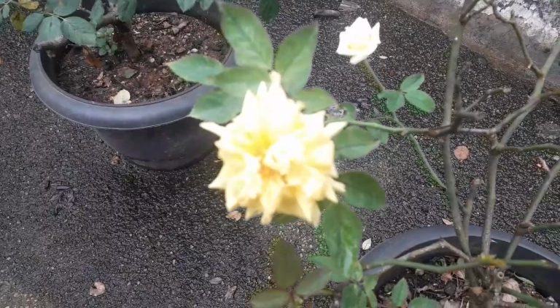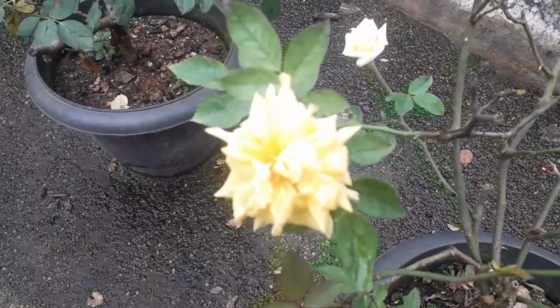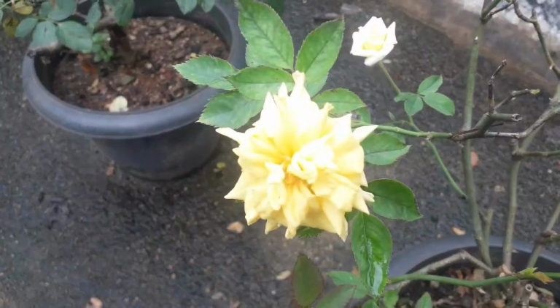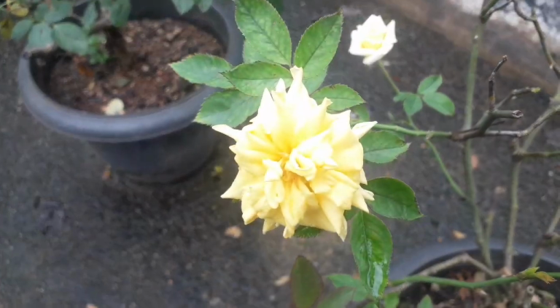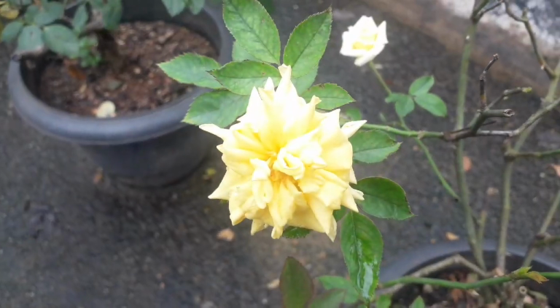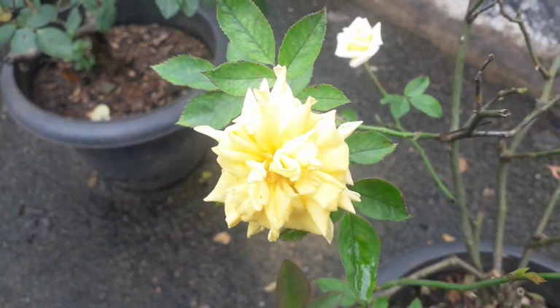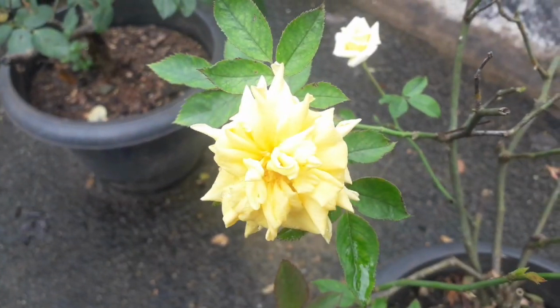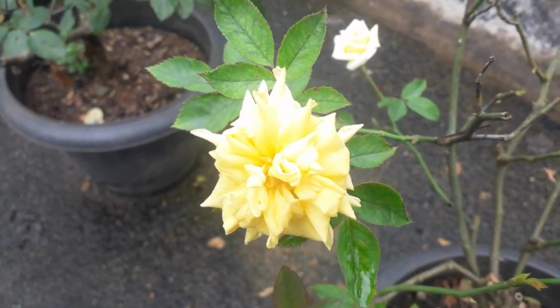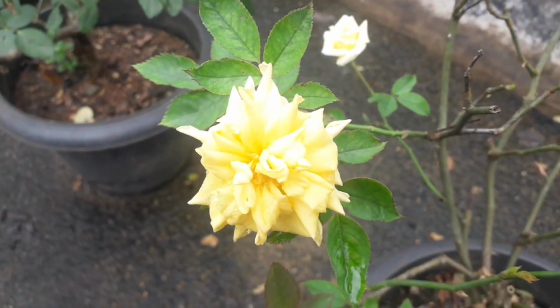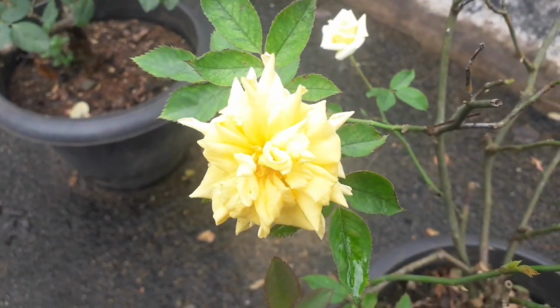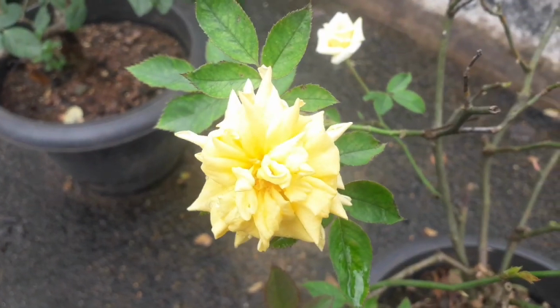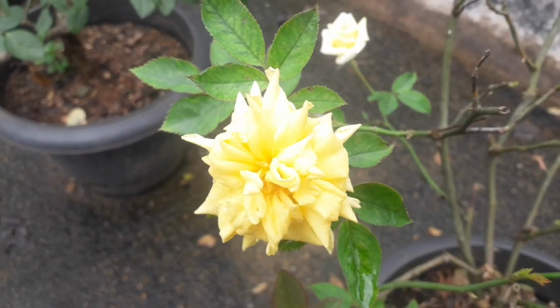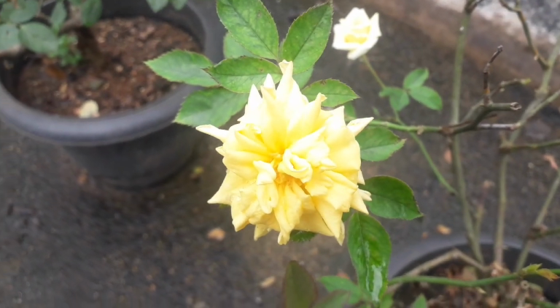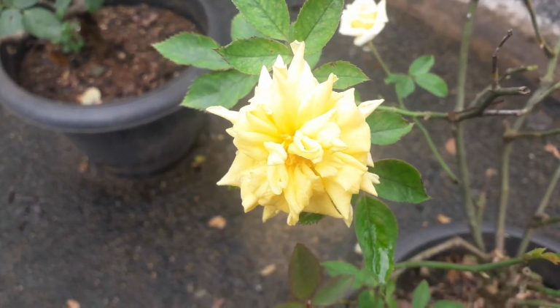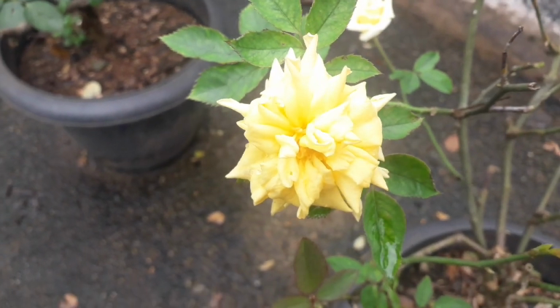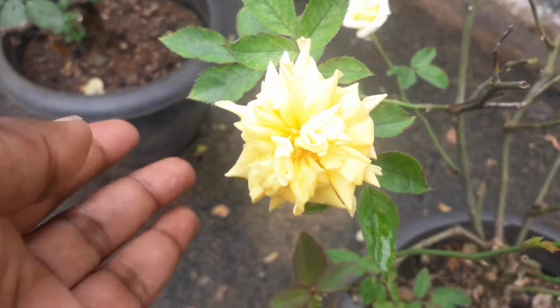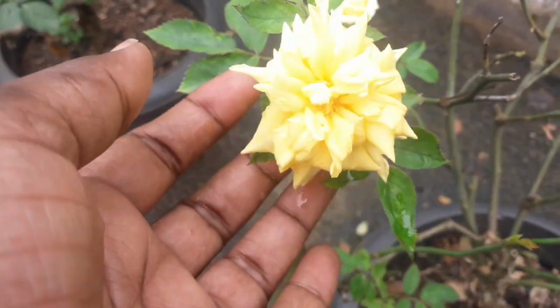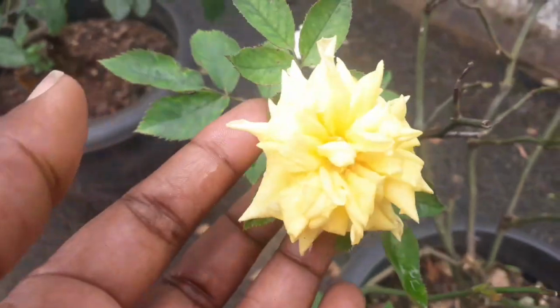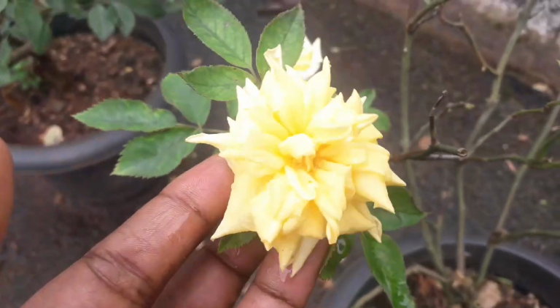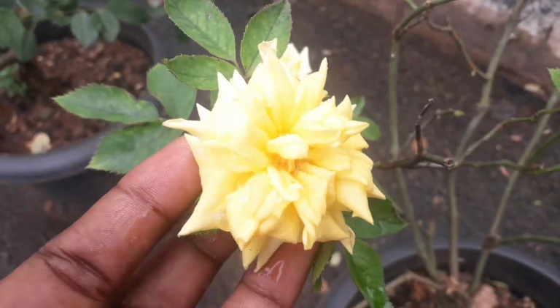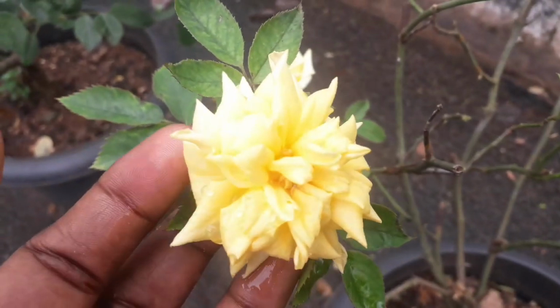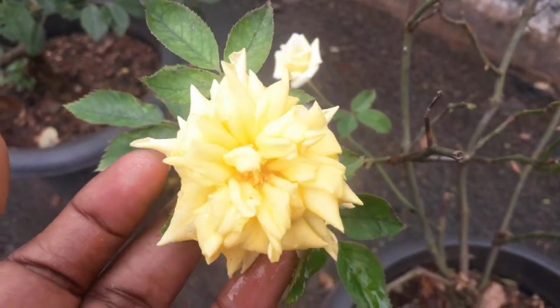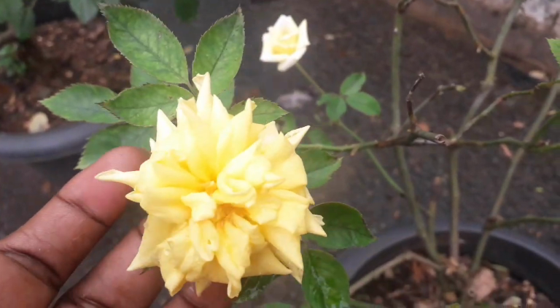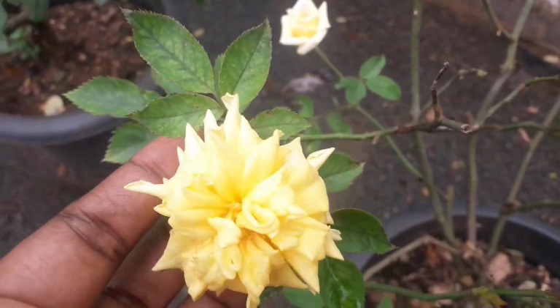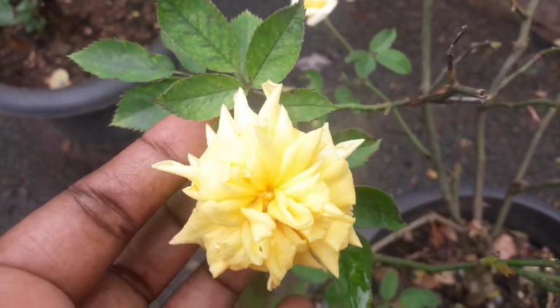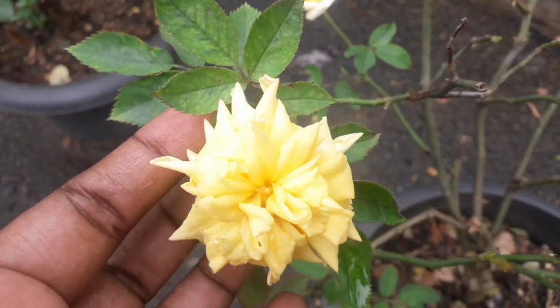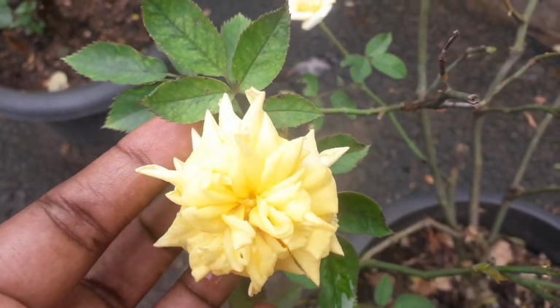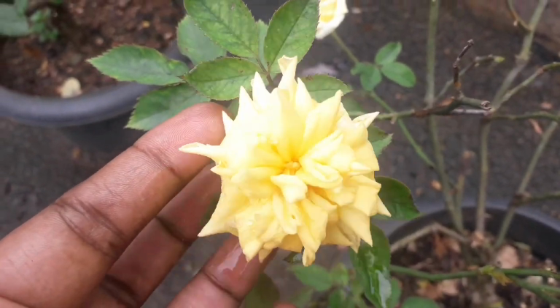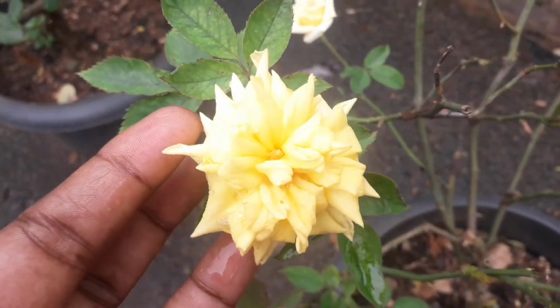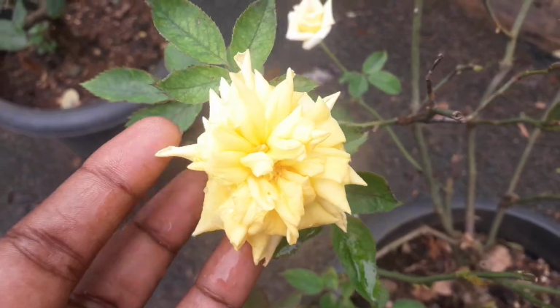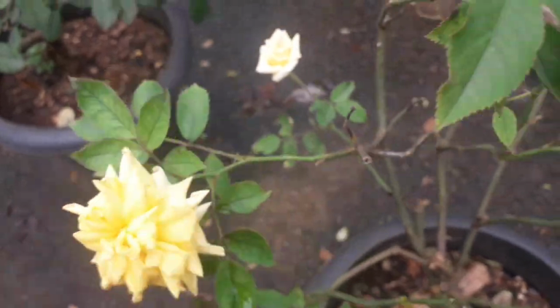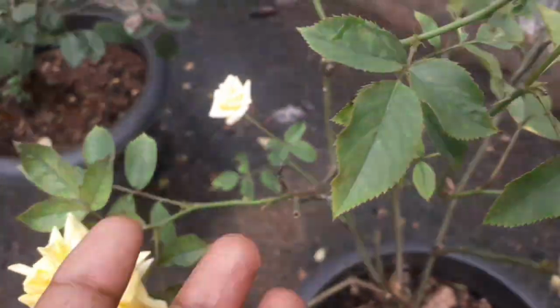This is a classification class. Miniflora is an American Rose Society classification.